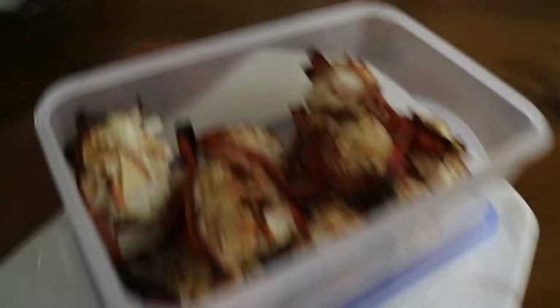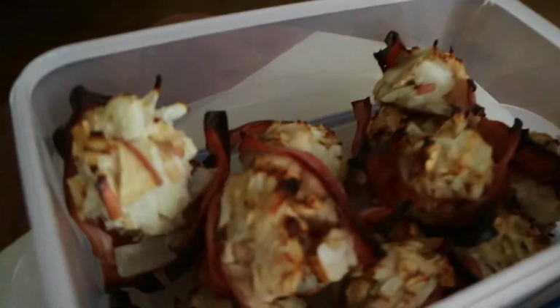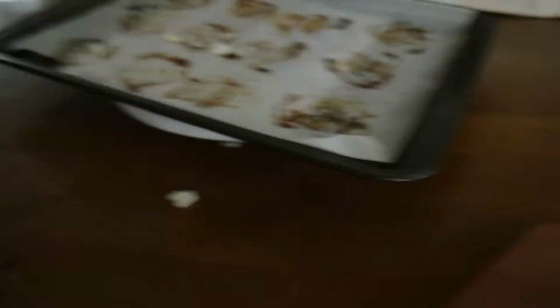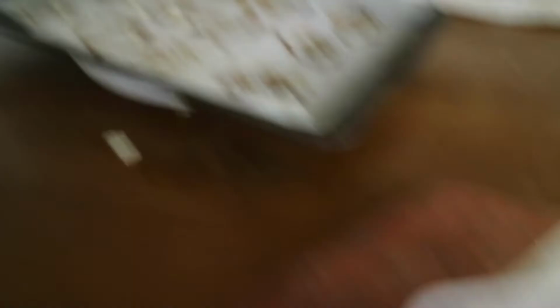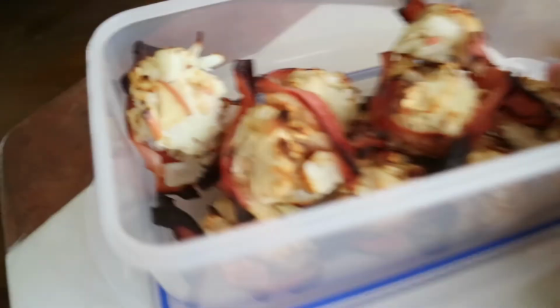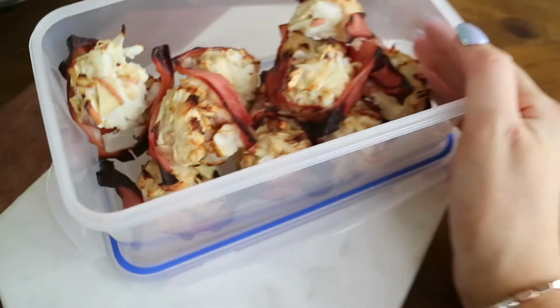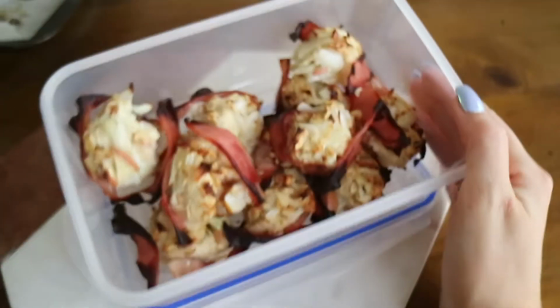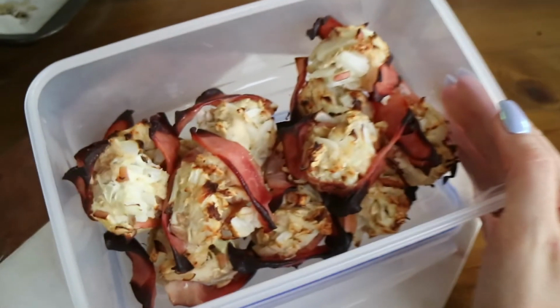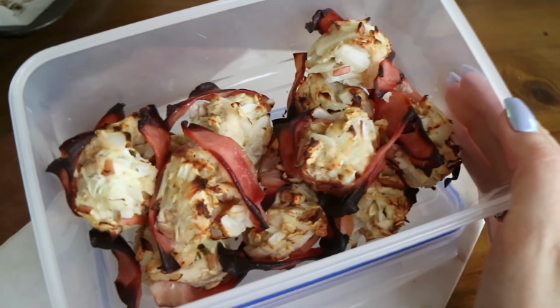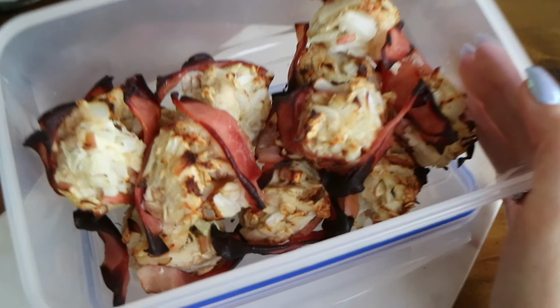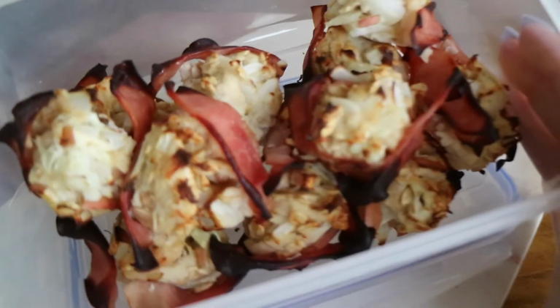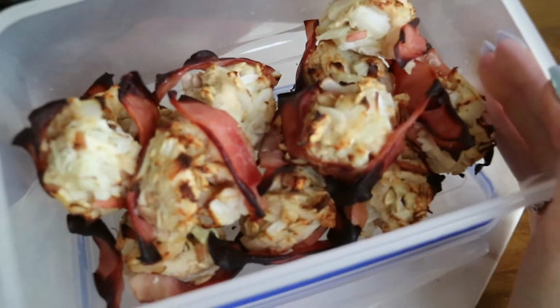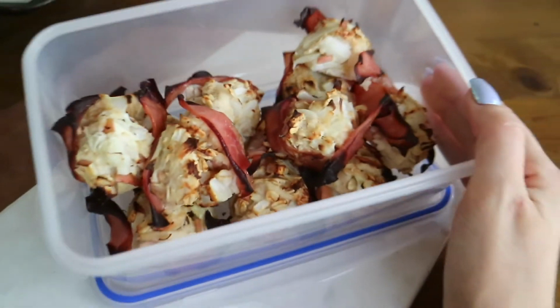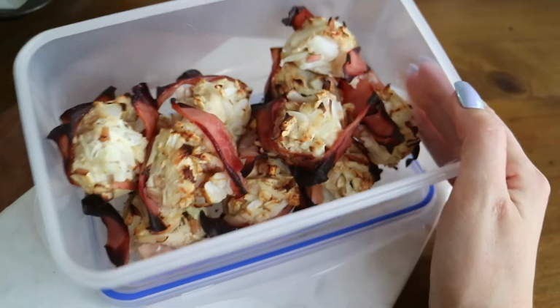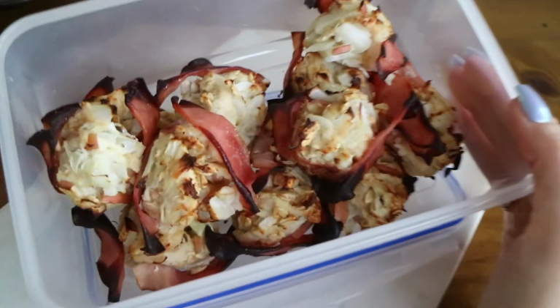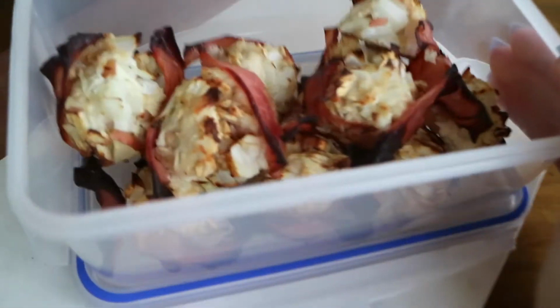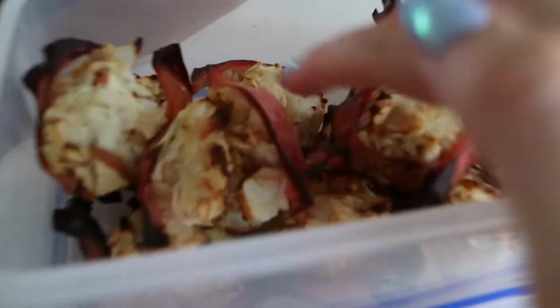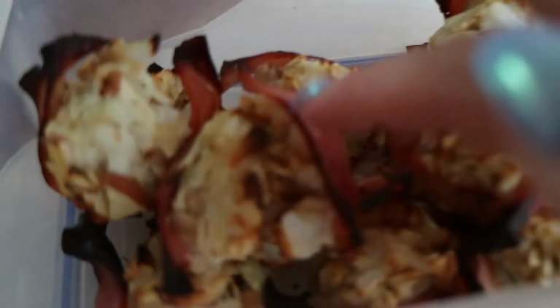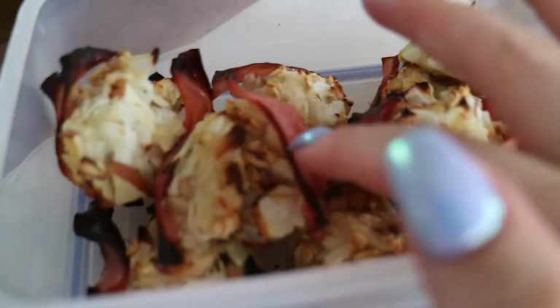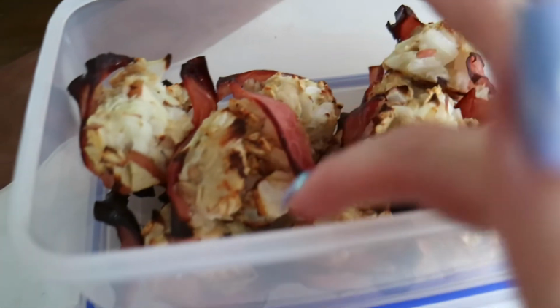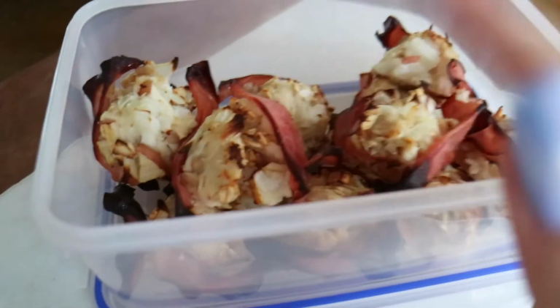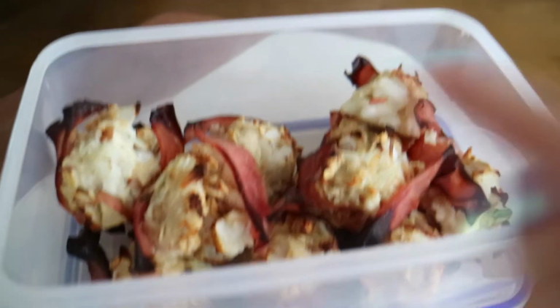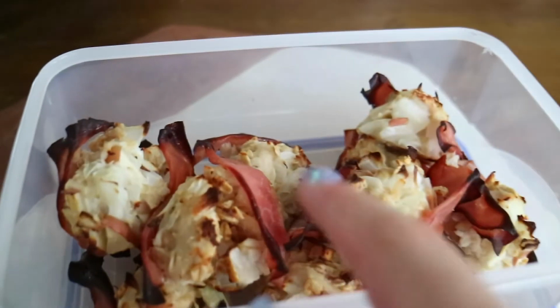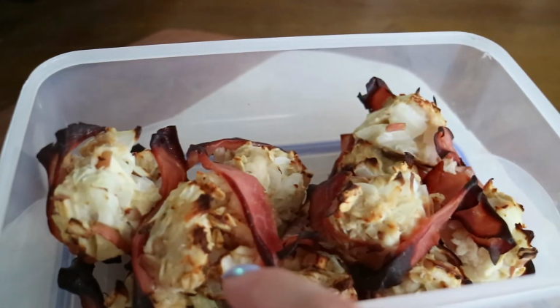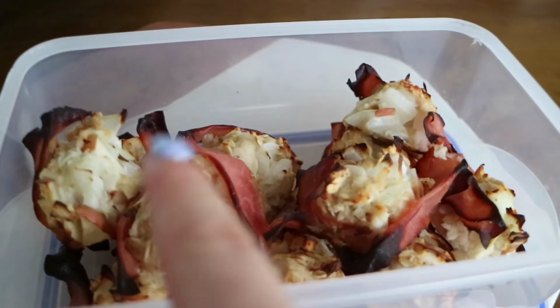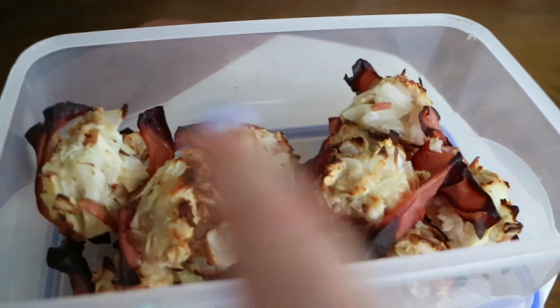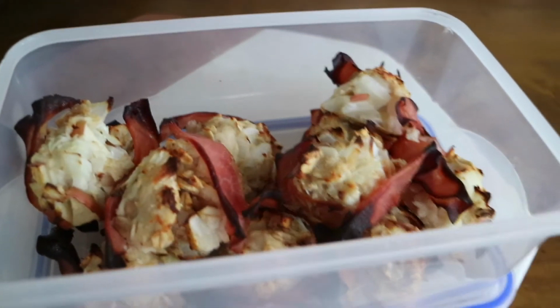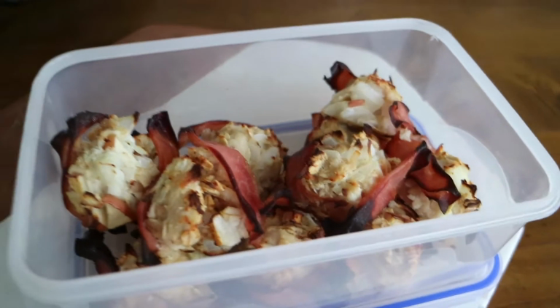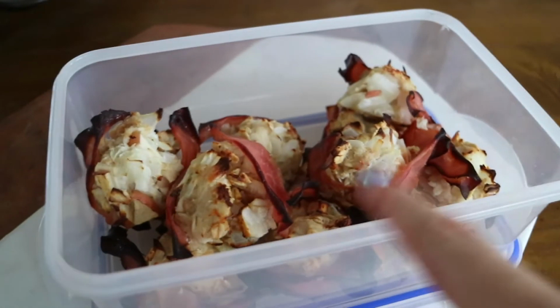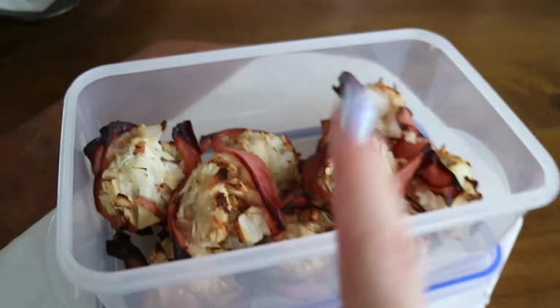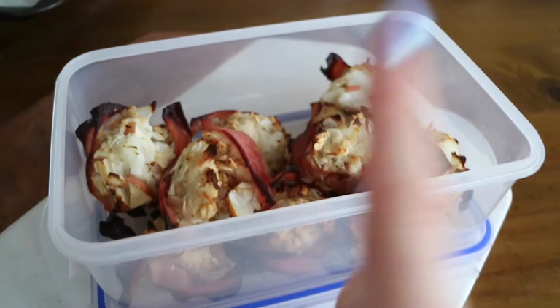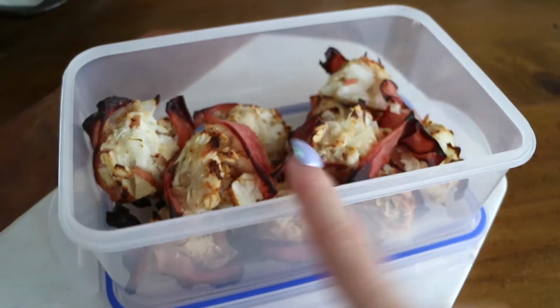Alright guys, so as you can see I've just cooked the stuffing balls. They actually taste amazing, but I forgot to put the egg white on the ham on the outside, which stops it from burning and keeps it wrapped around. So don't skip that step.